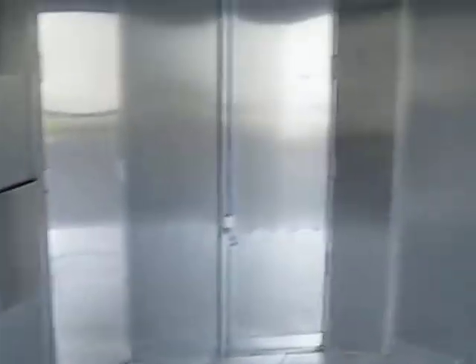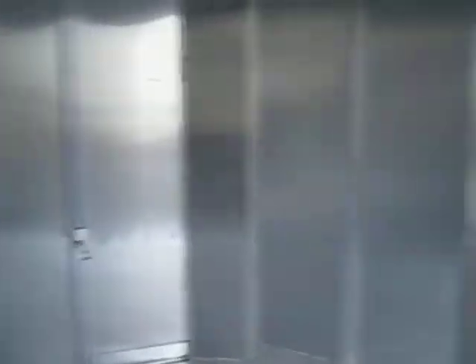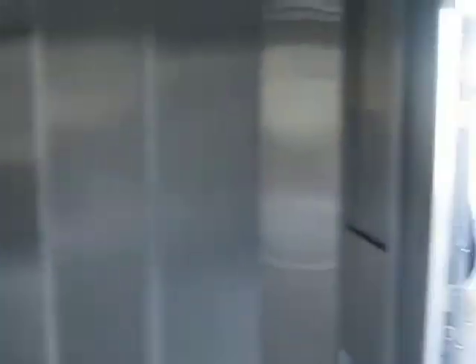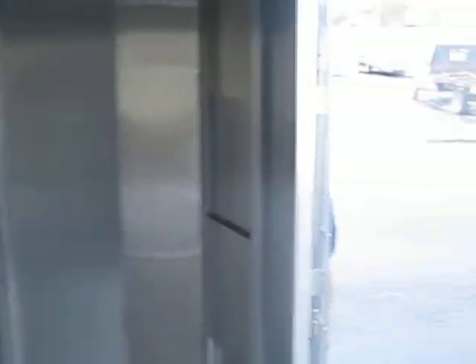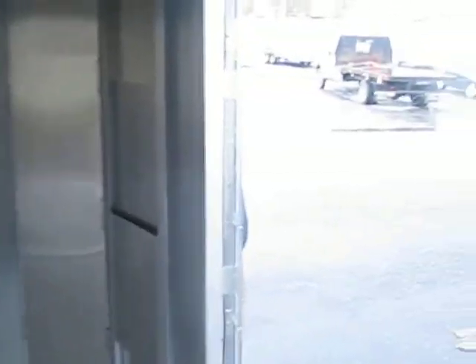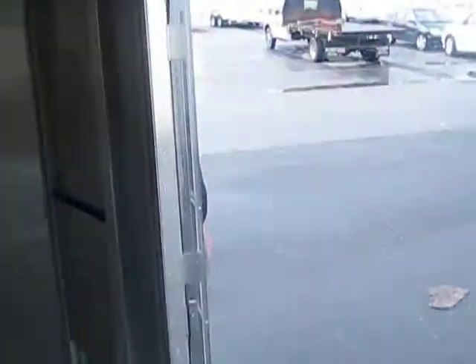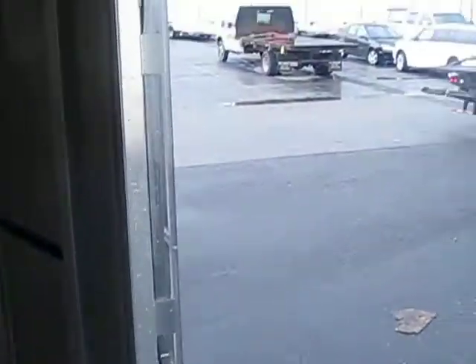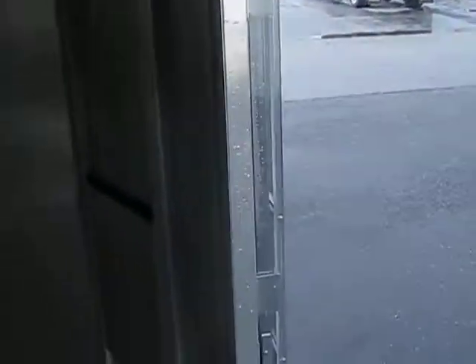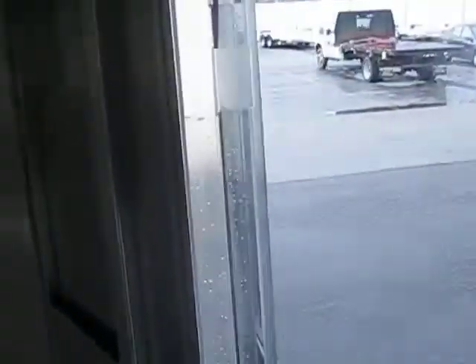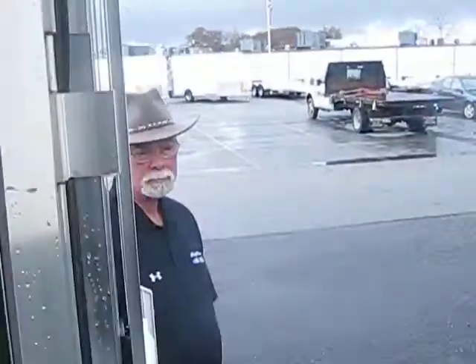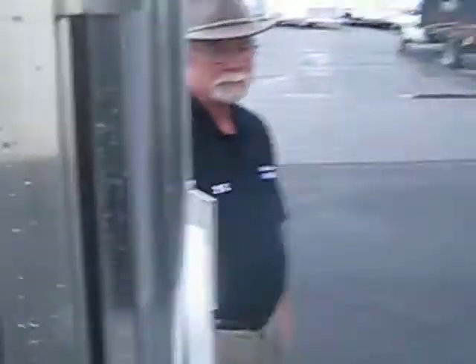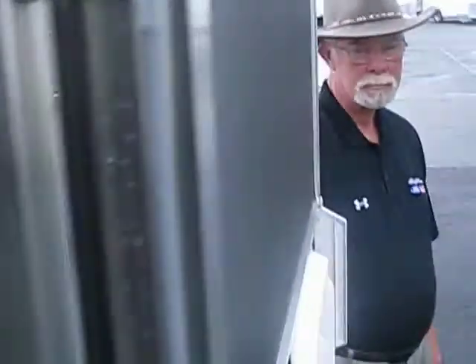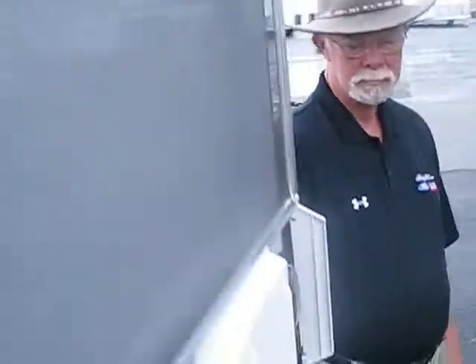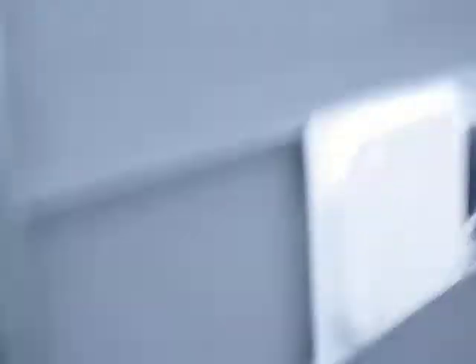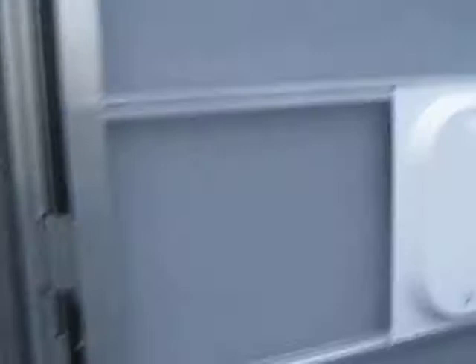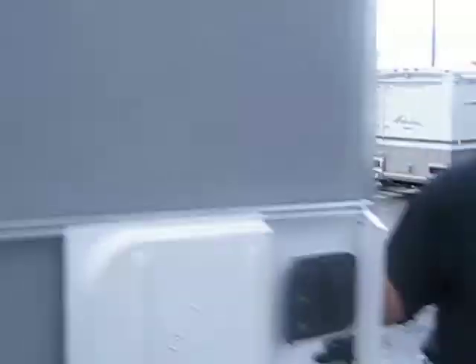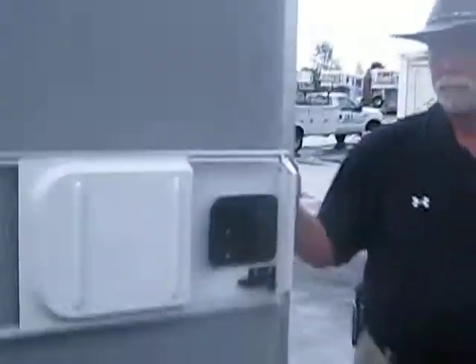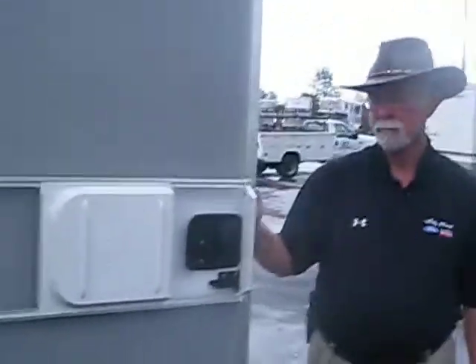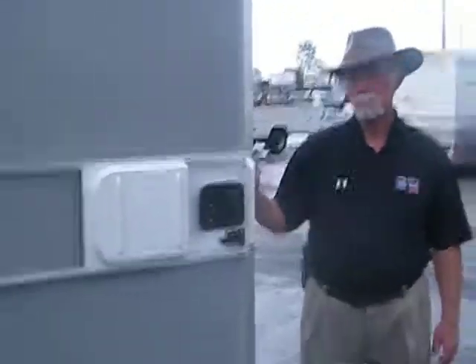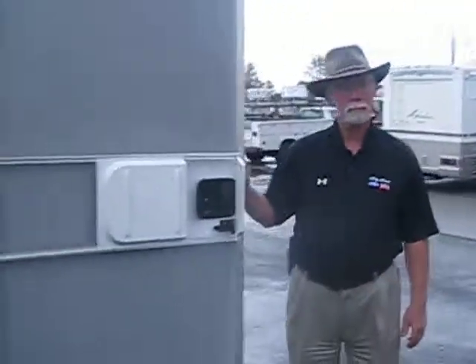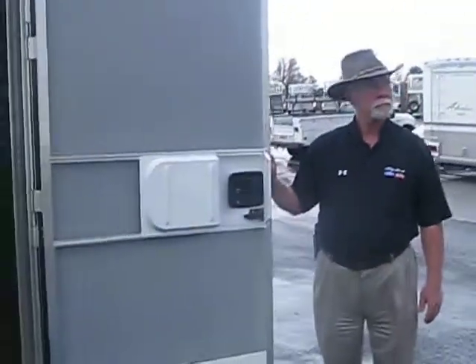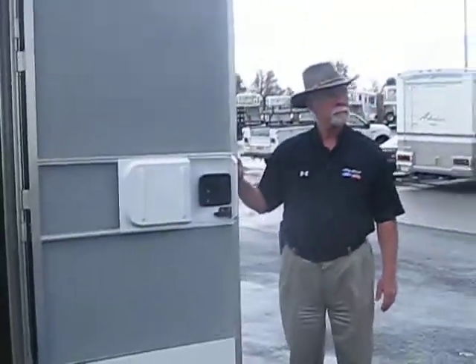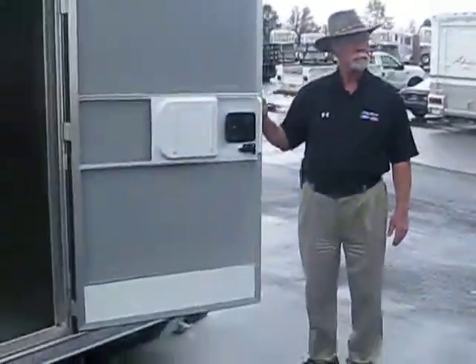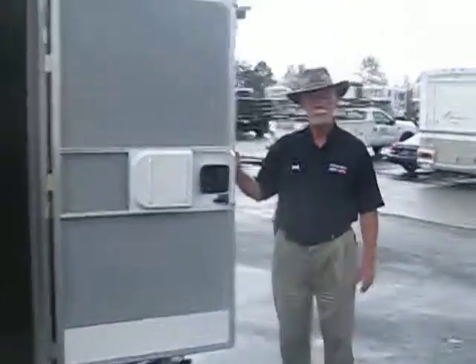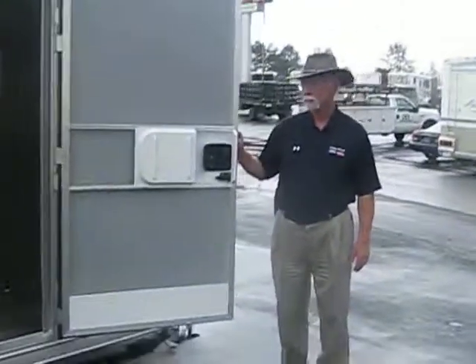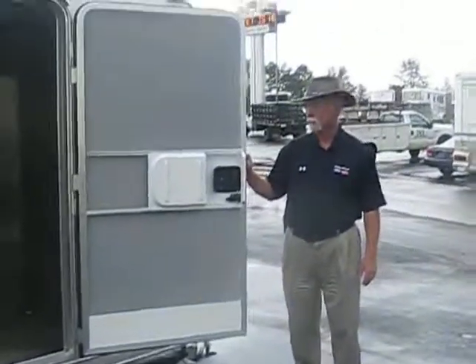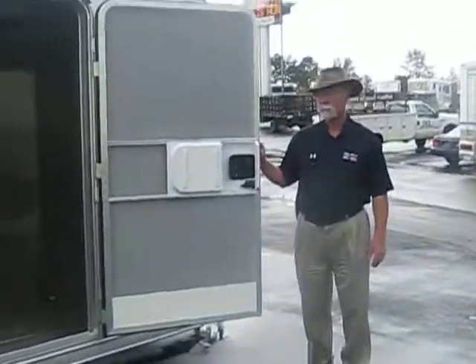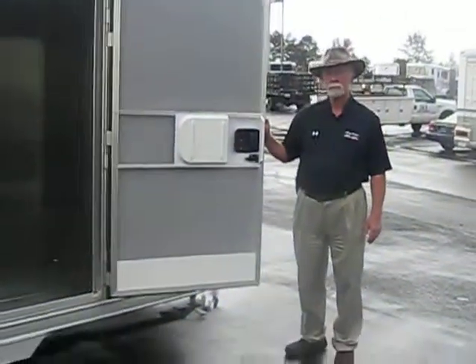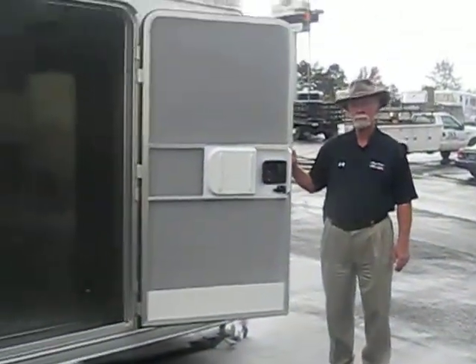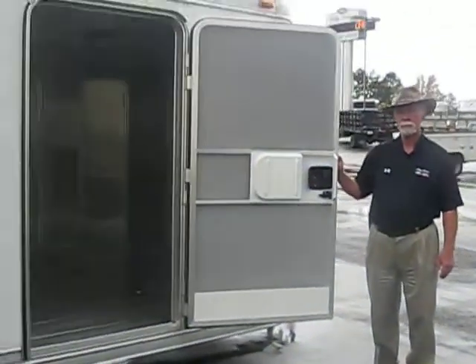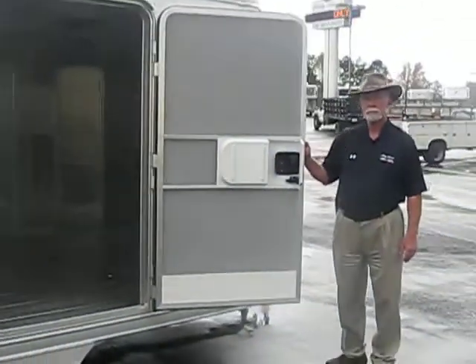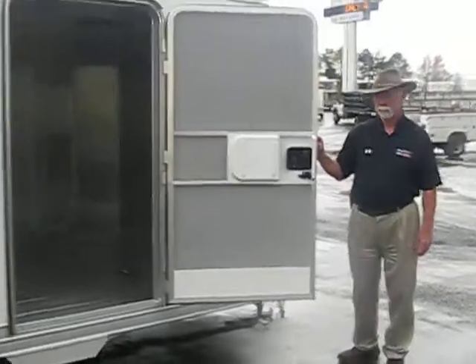Call Ed Driscoll at Billy Howe Ford Lincoln Mercury in Cumming, Georgia at 770-887-2311. Ed Driscoll, thank you very much.